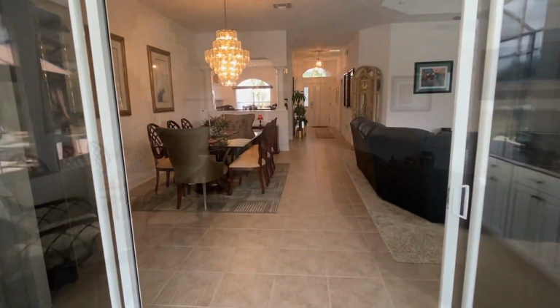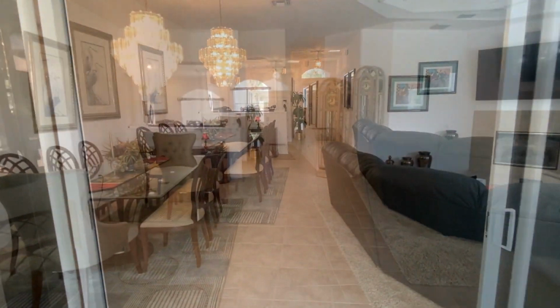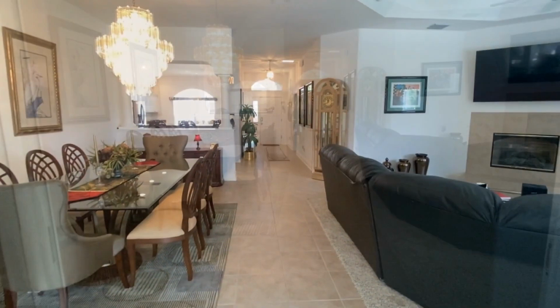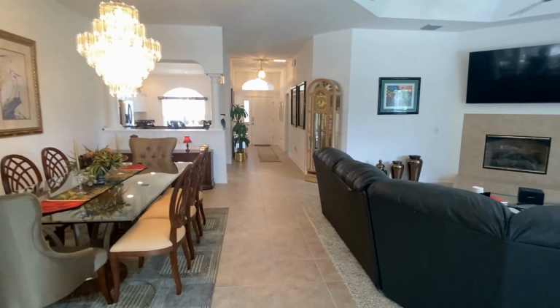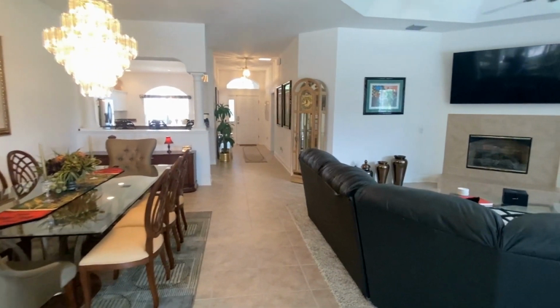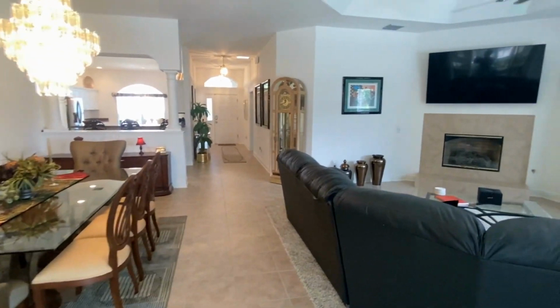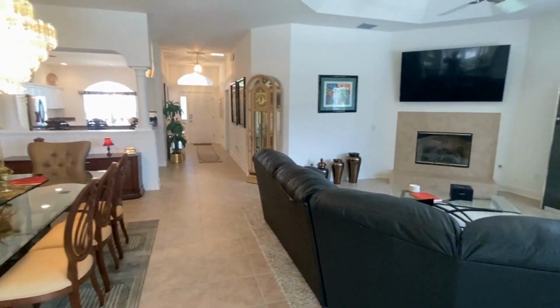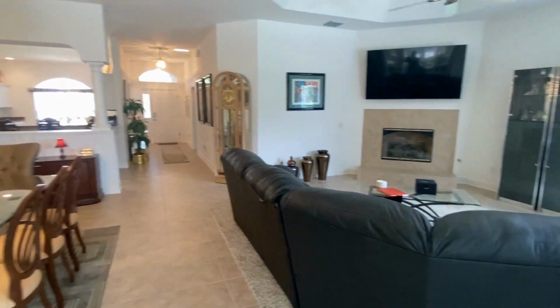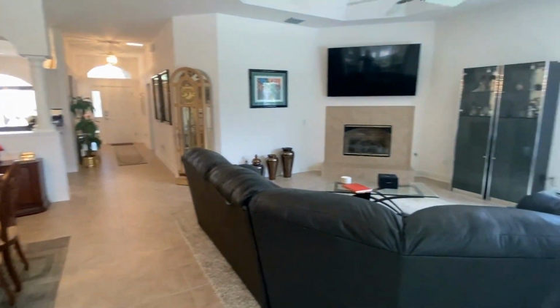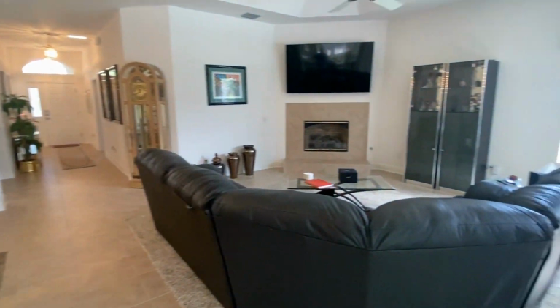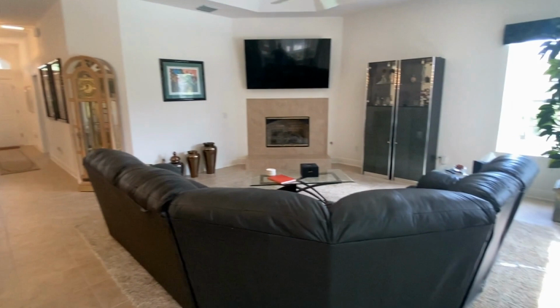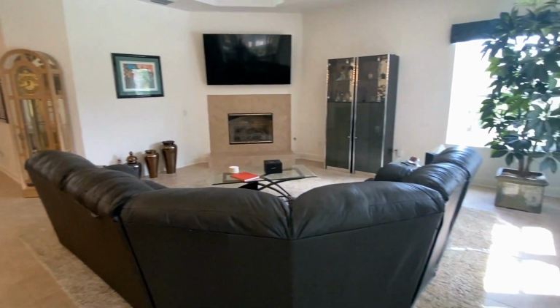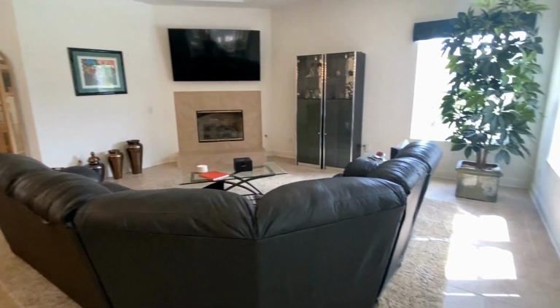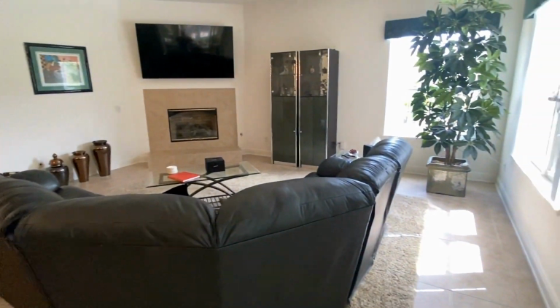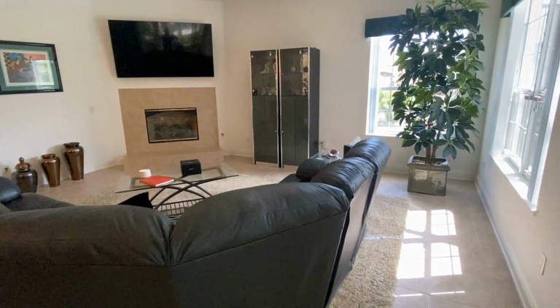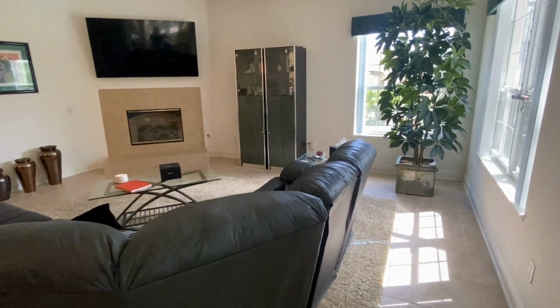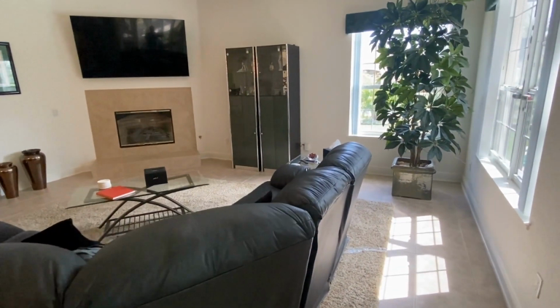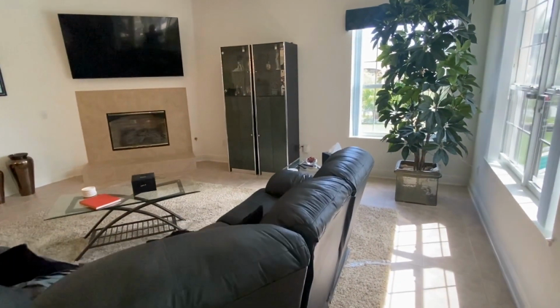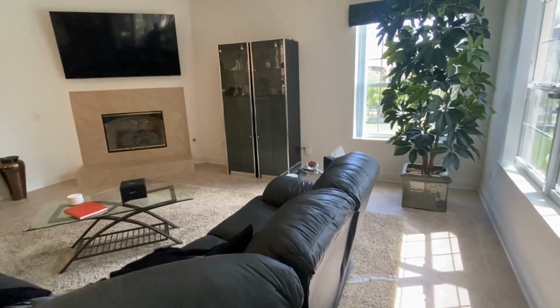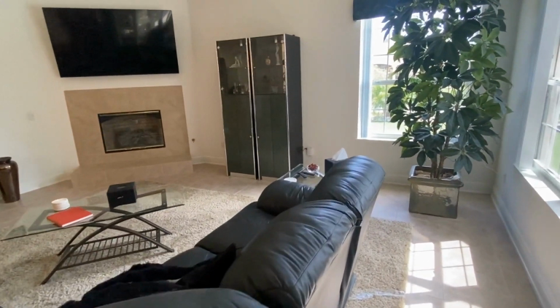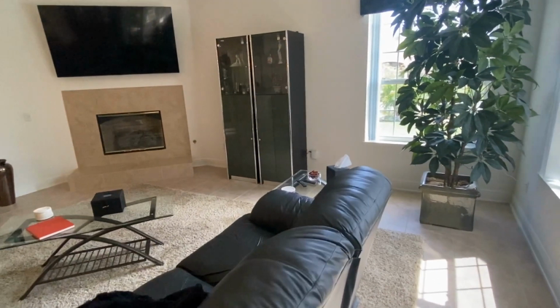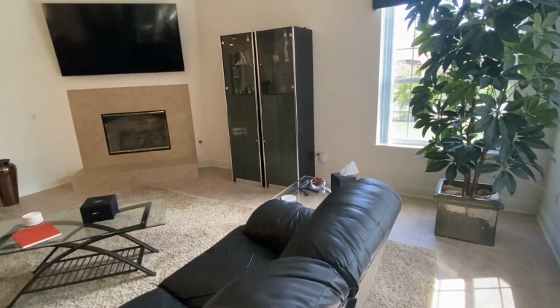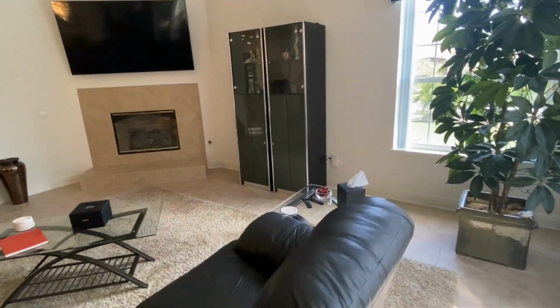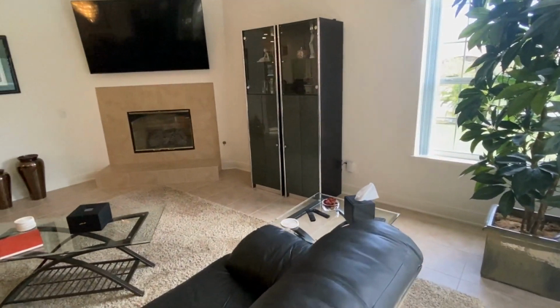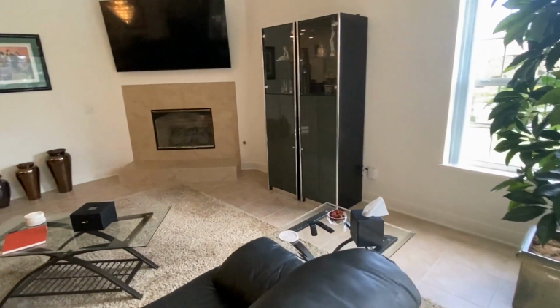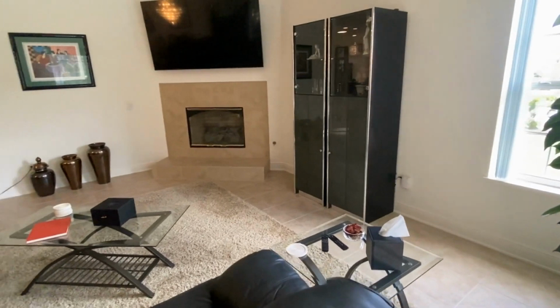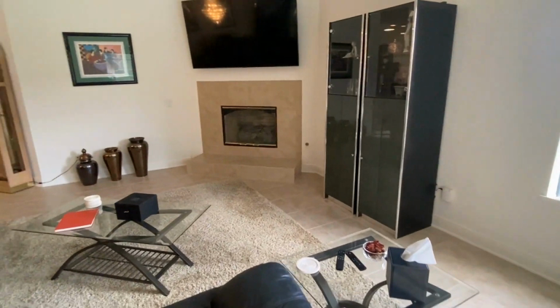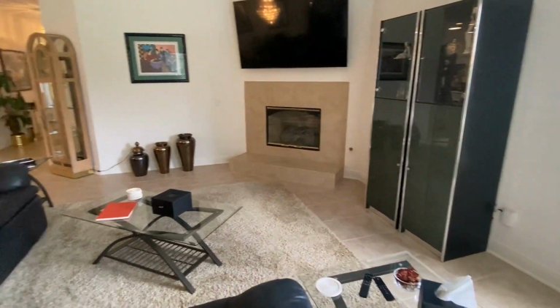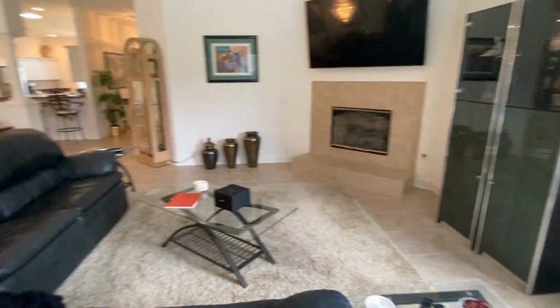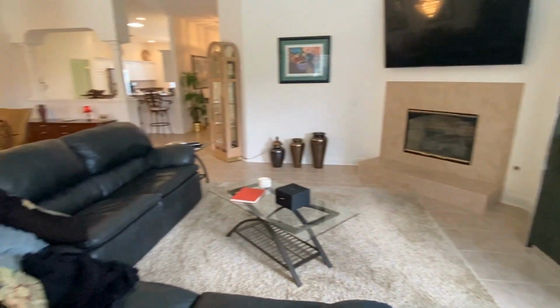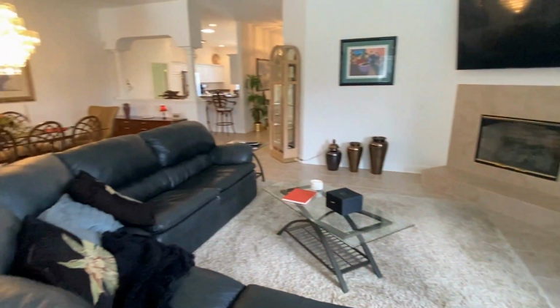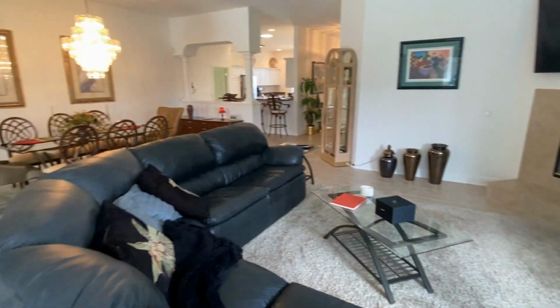Stepping back inside, the large combination dining room and living room offers plenty of entertainment space with ceramic tile throughout, a gas-burning fireplace, and a tray ceiling.